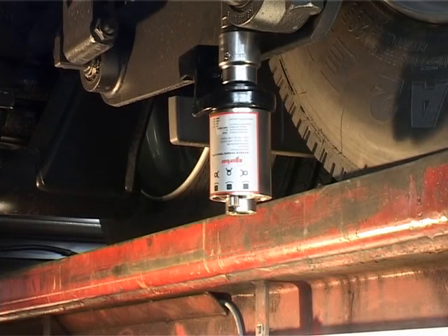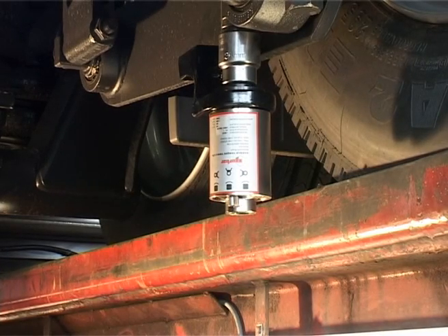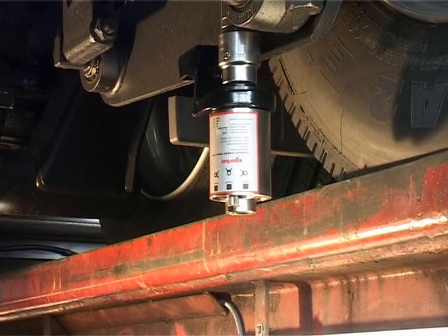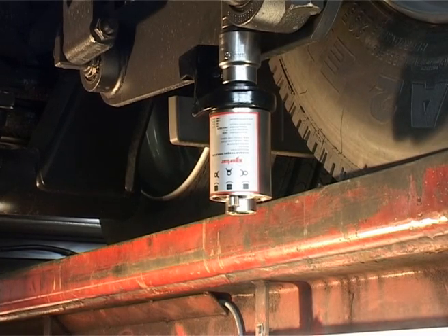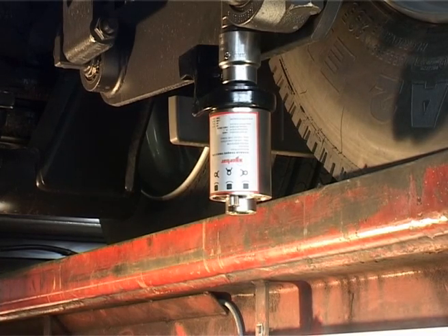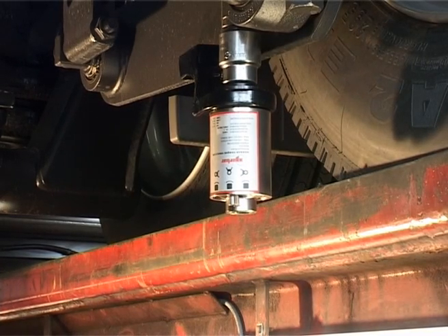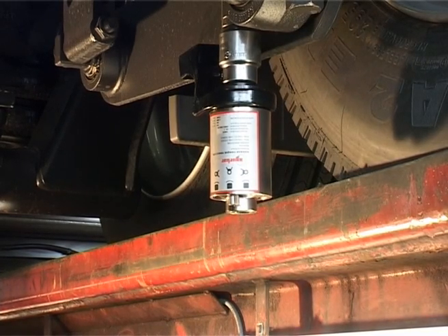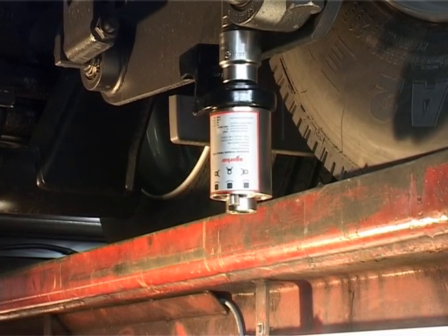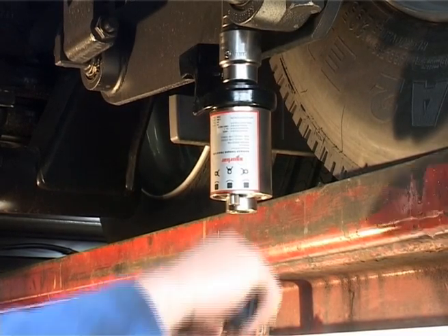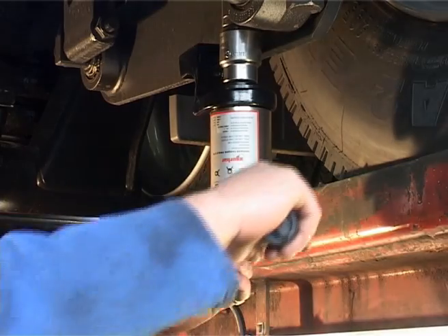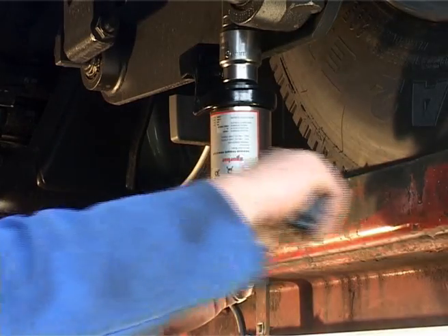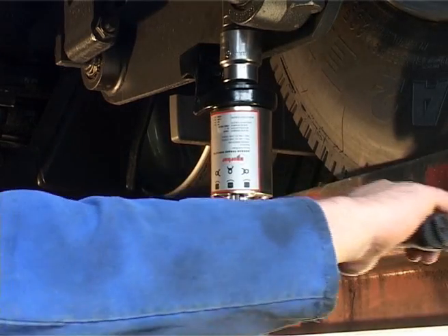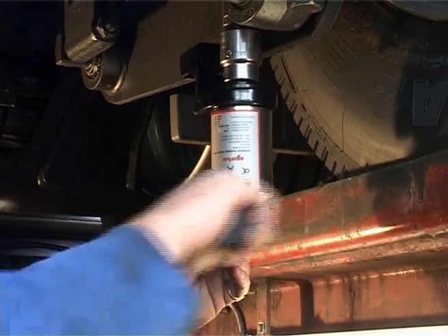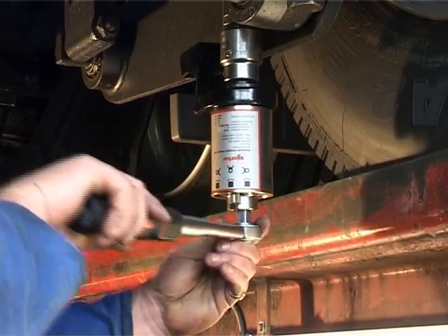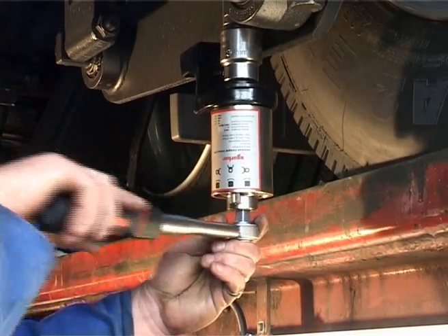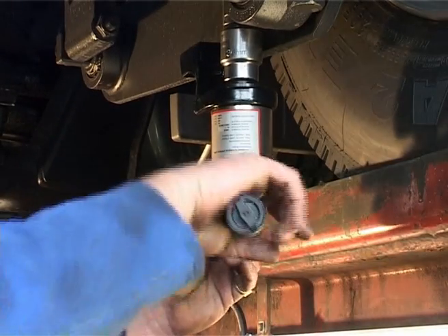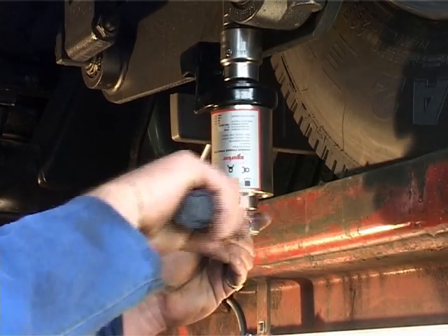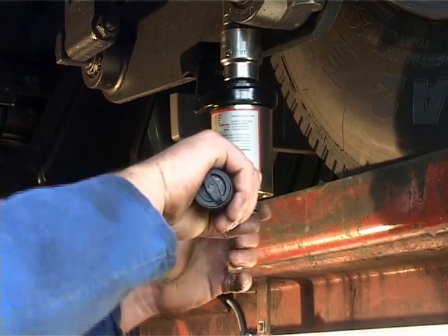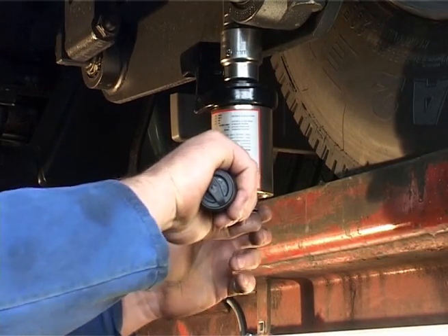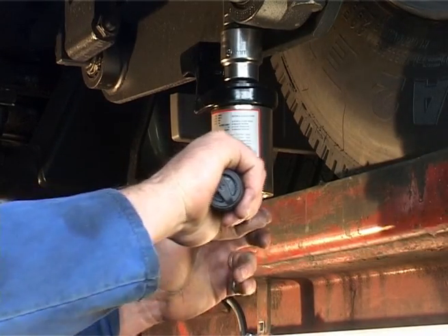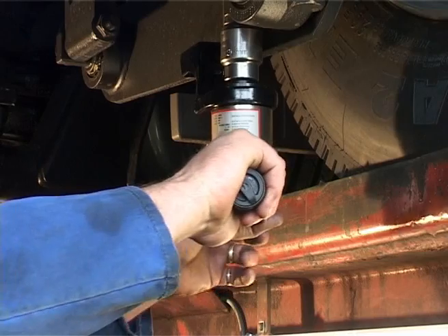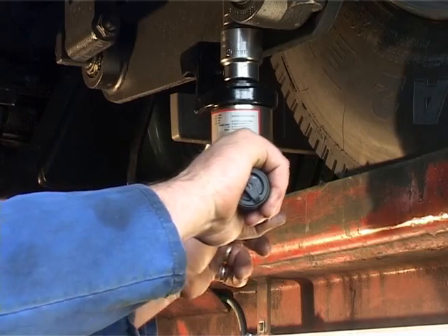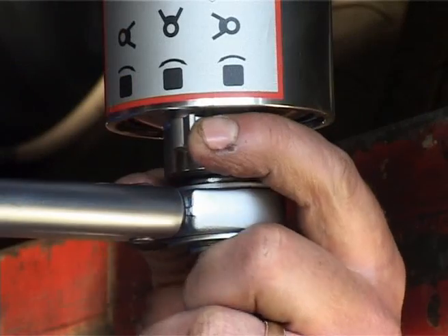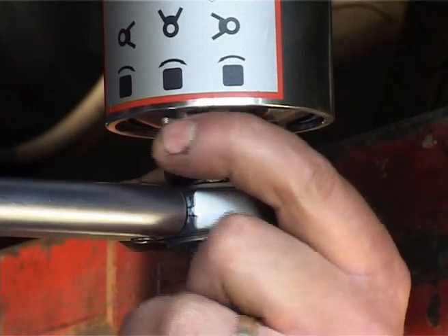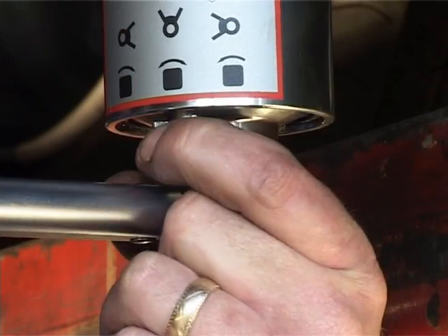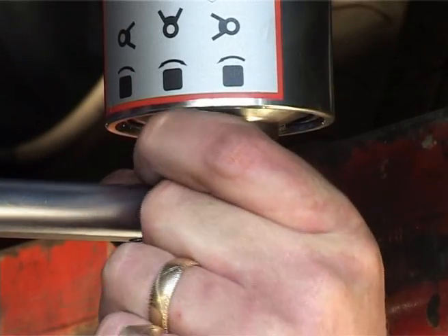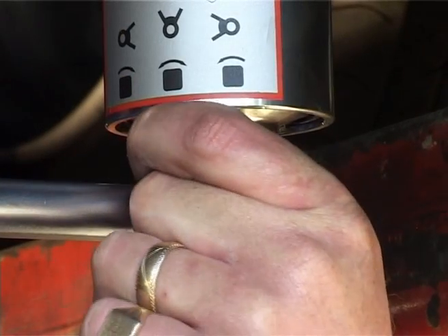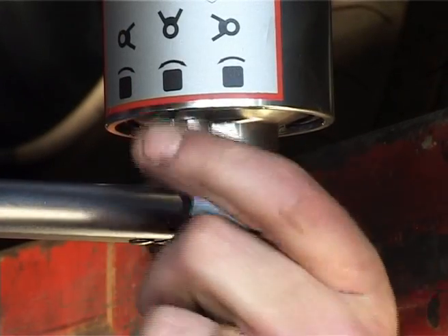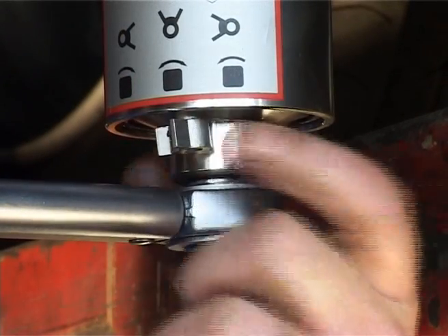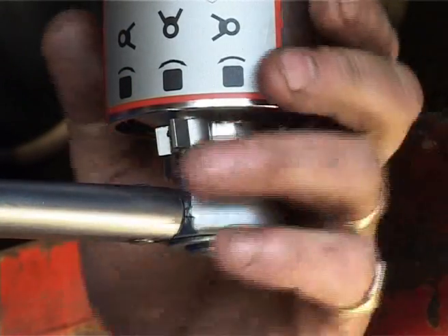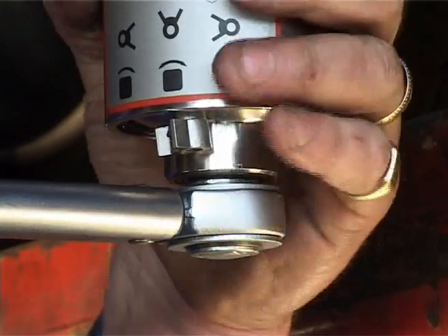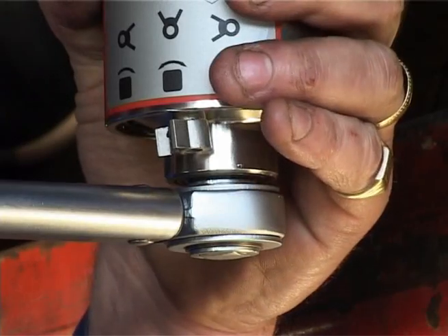The energy locked into the multiplier by the anti-wind-up ratchet must now be released before it can be removed. Slowly advance the wrench in the tightening direction. With your other hand on the lever, when you feel it becoming free, you can rotate this lever into the neutral position.